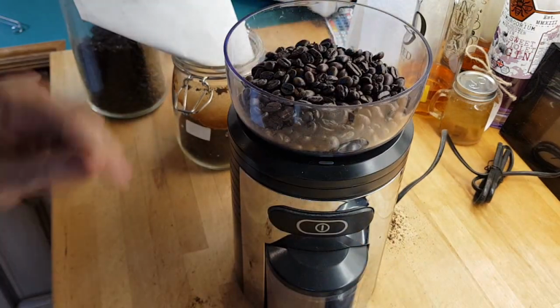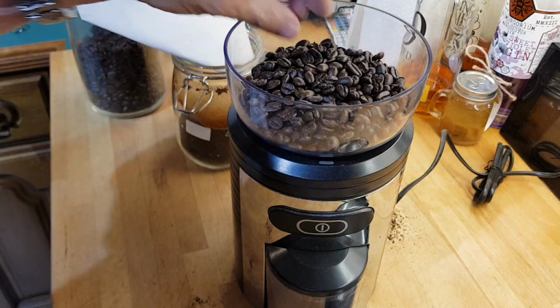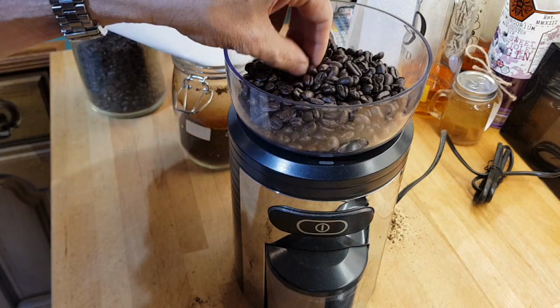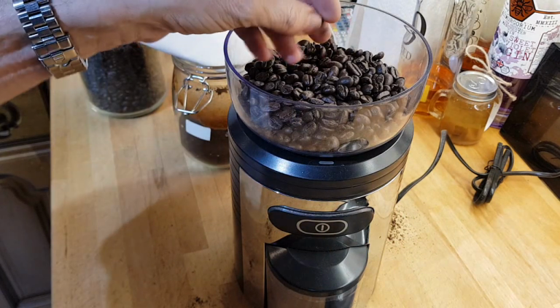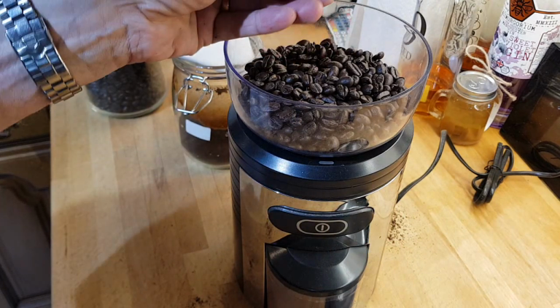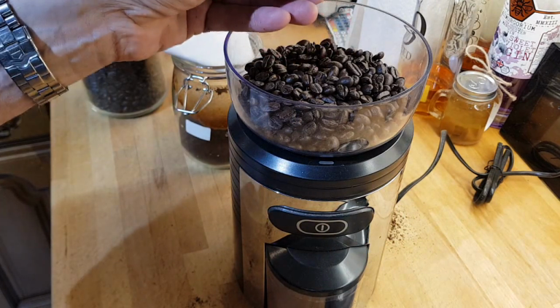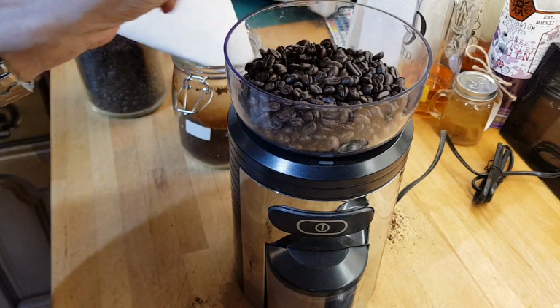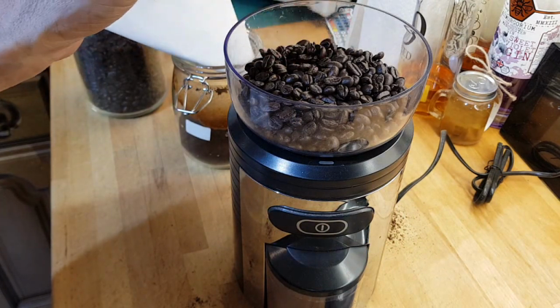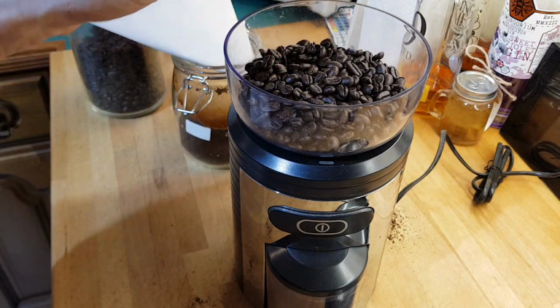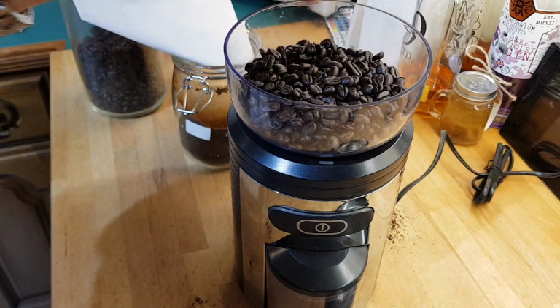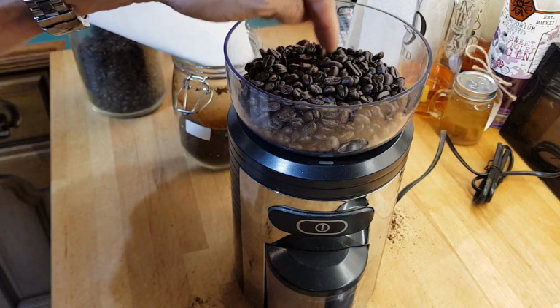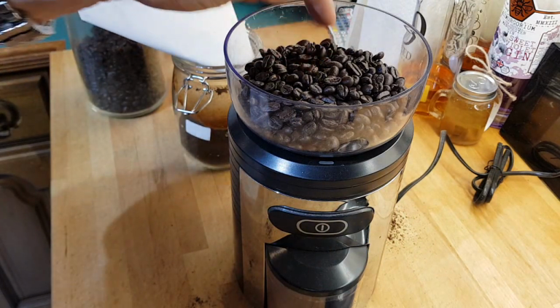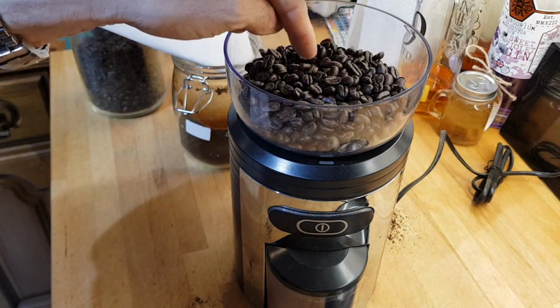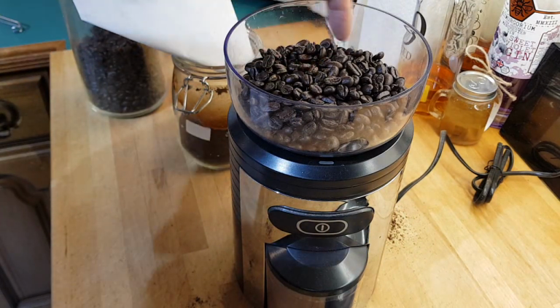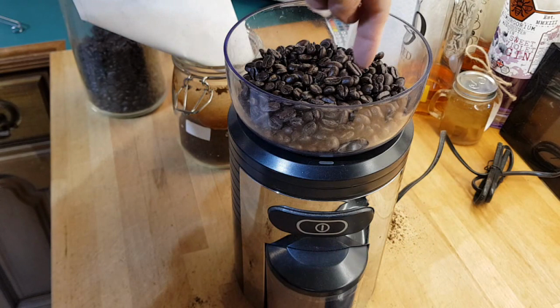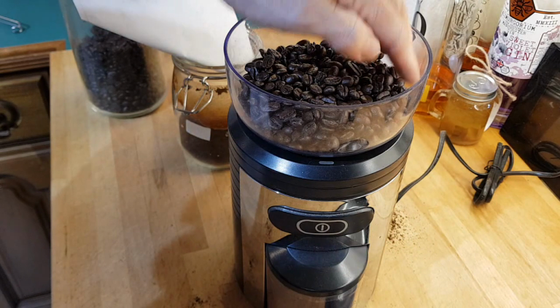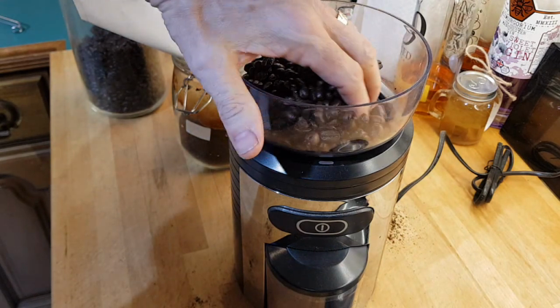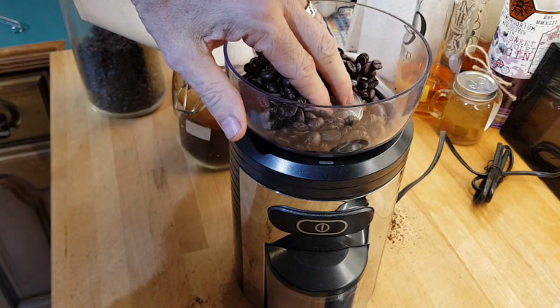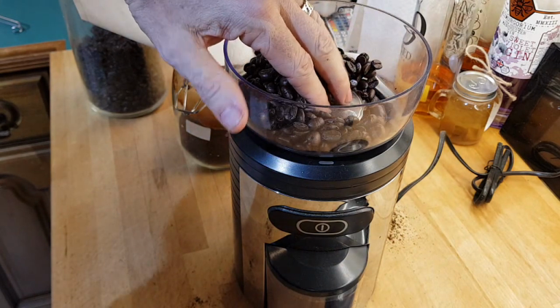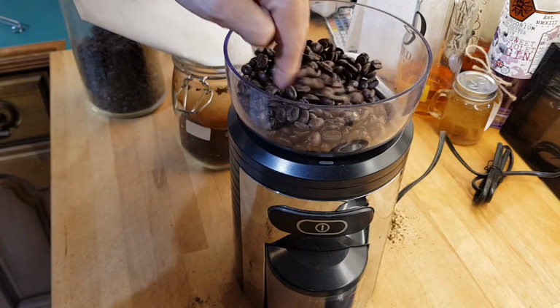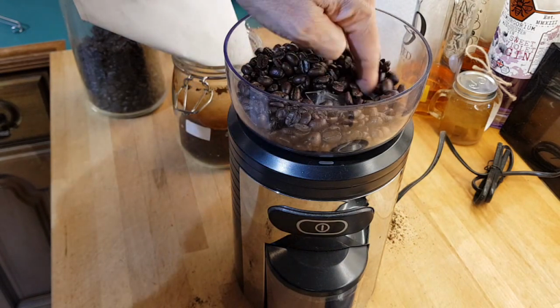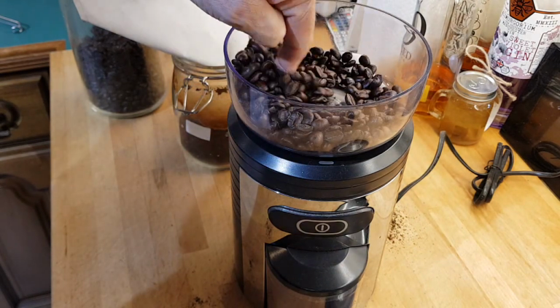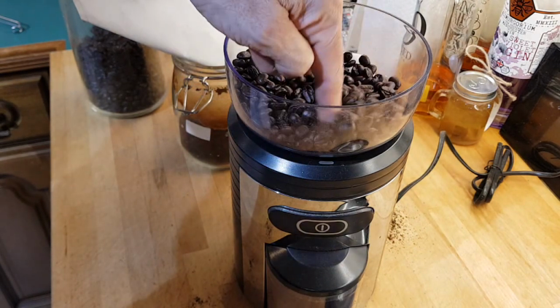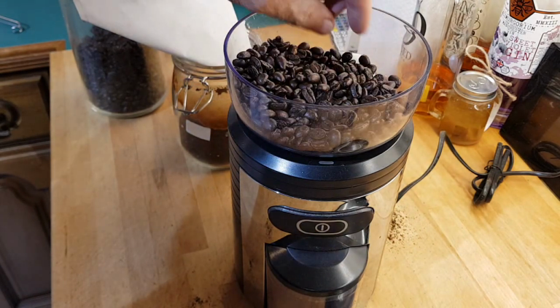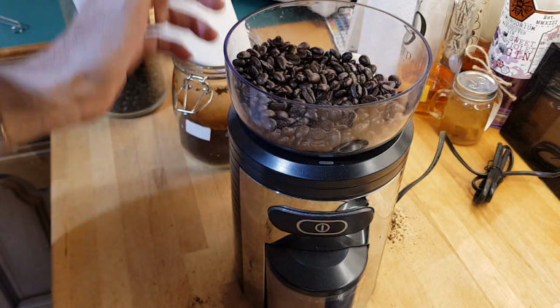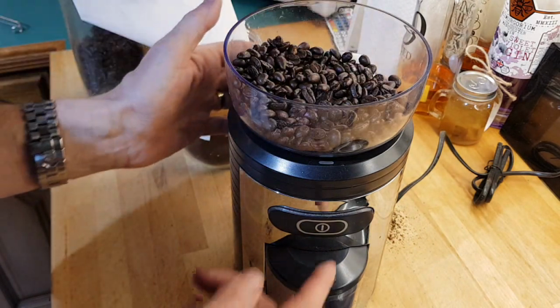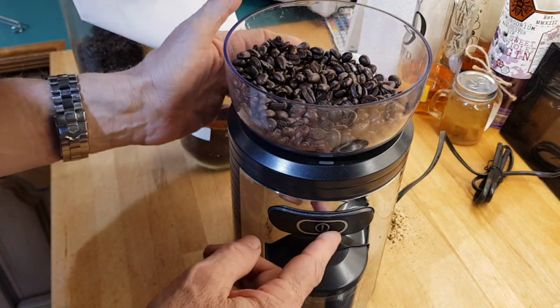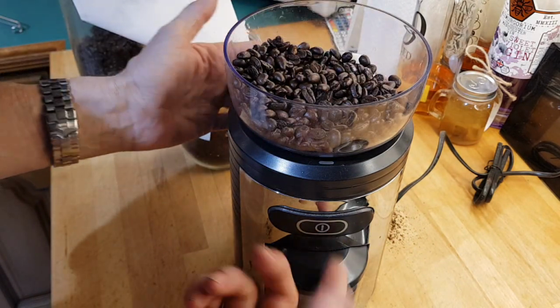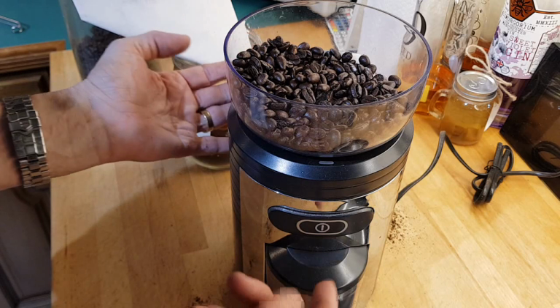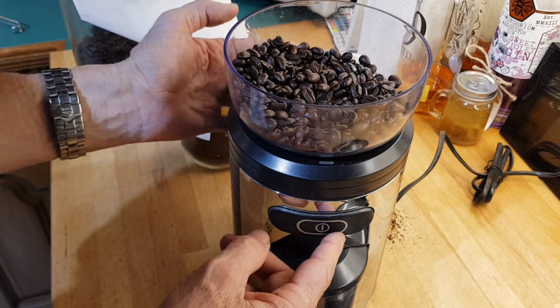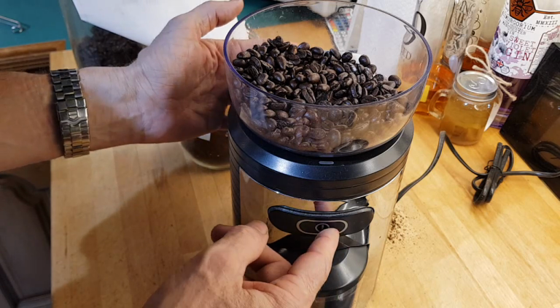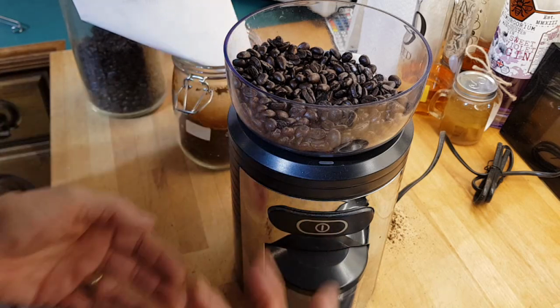The only thing I will say is that the beans are oily and it does tend to clog. All you've got to do is just pop your finger in like that and that'll unclog it. But that's it — we'll go again.